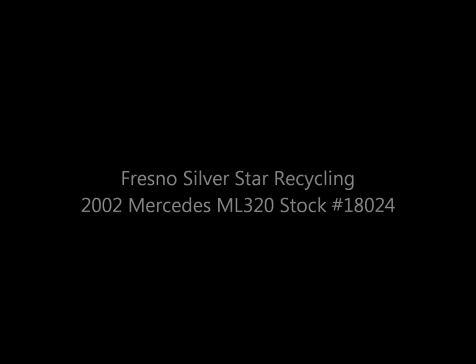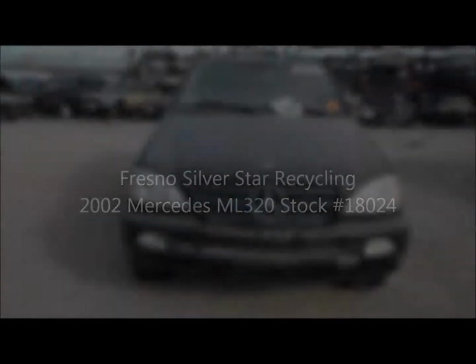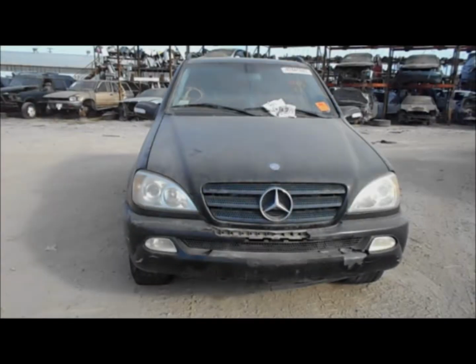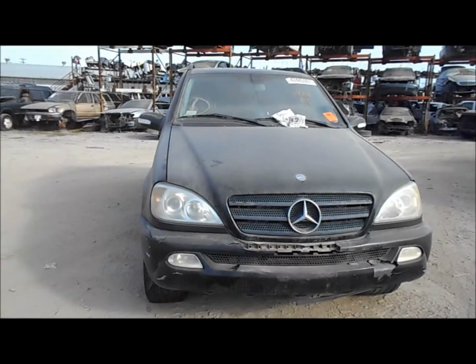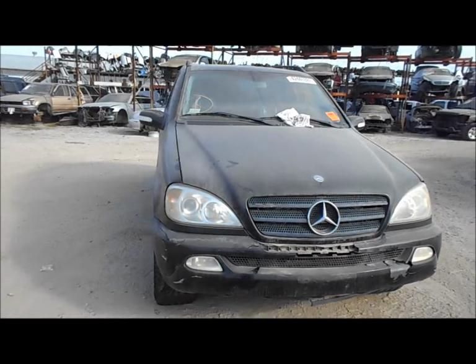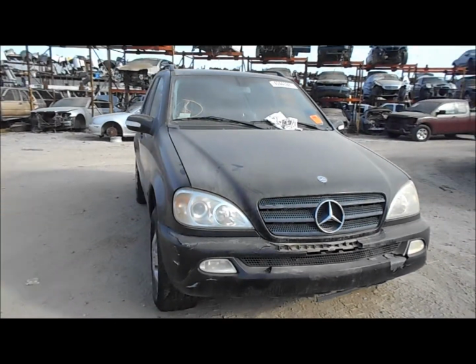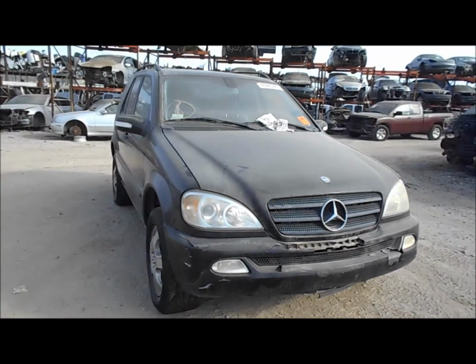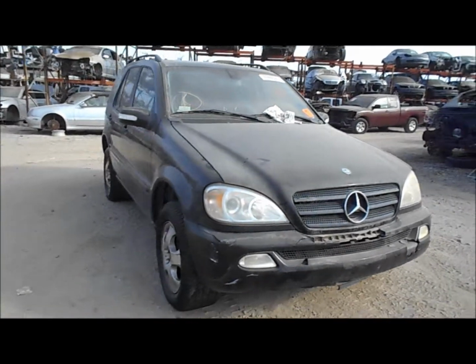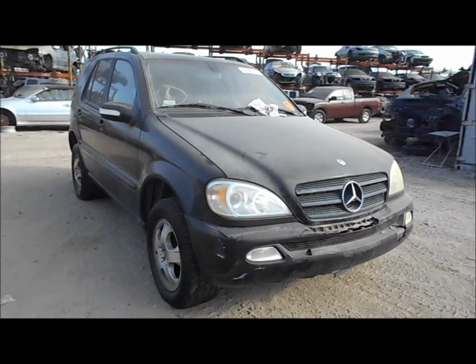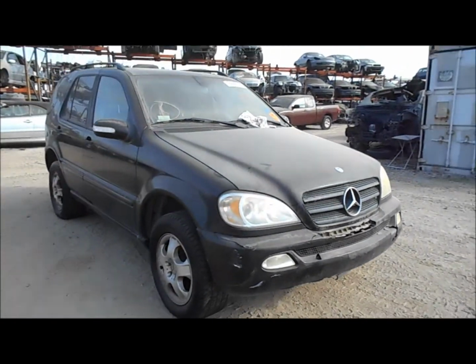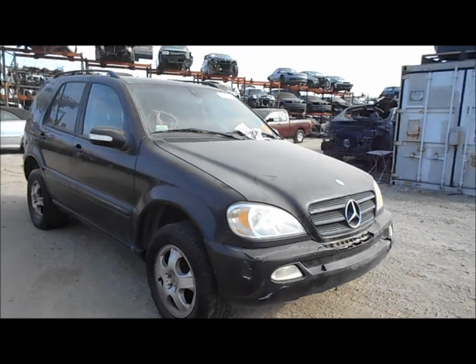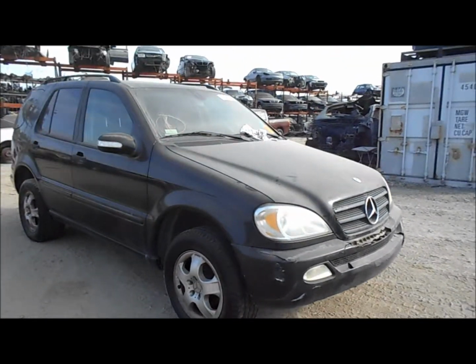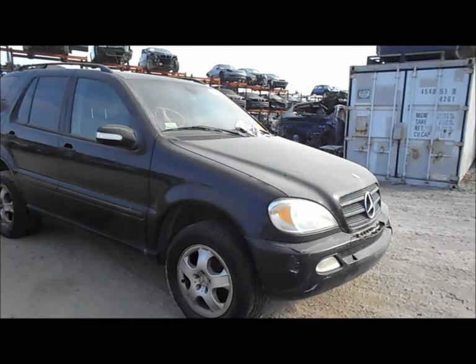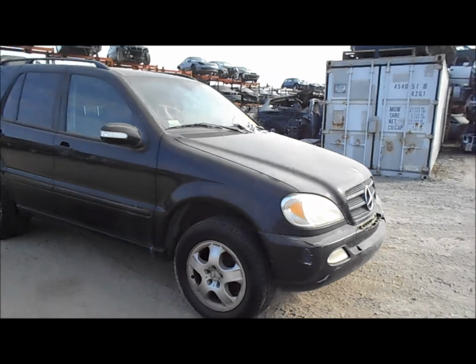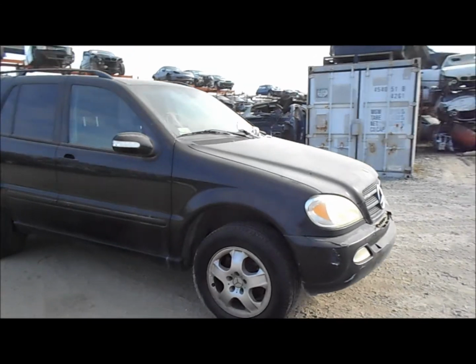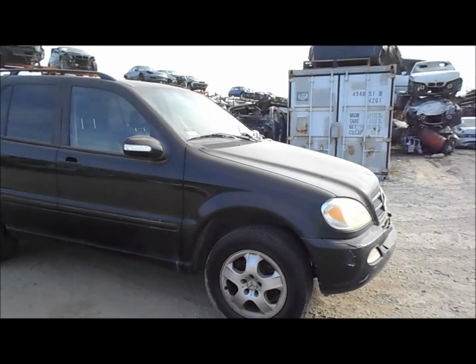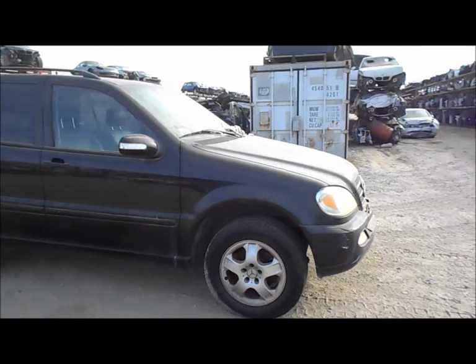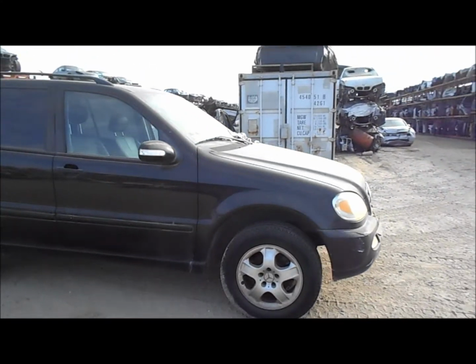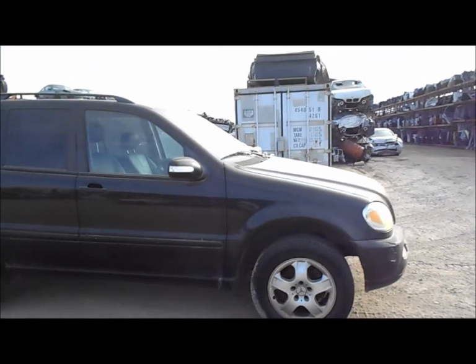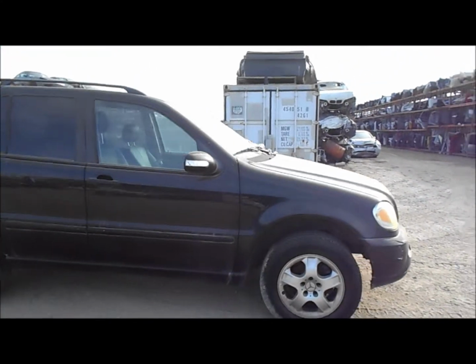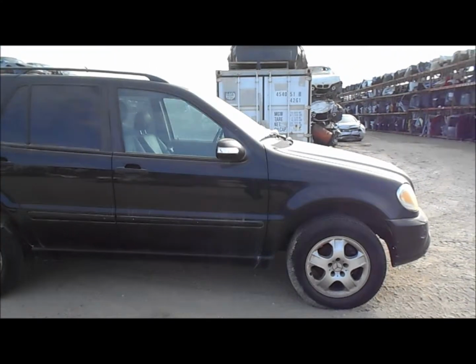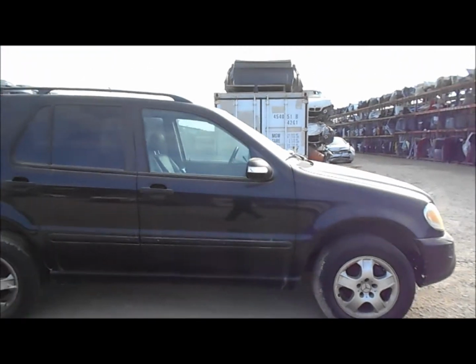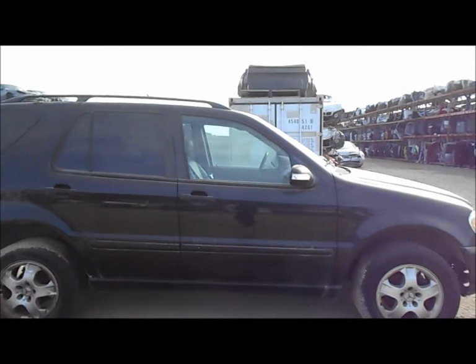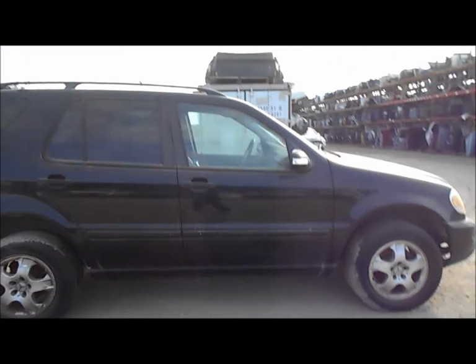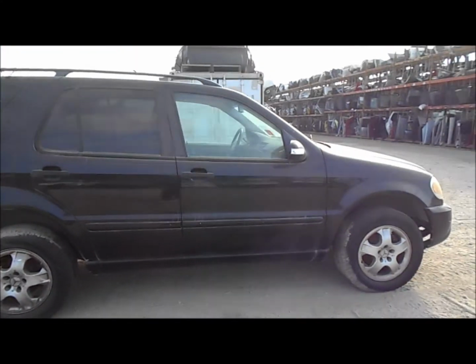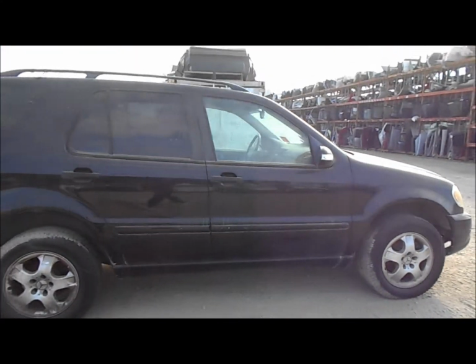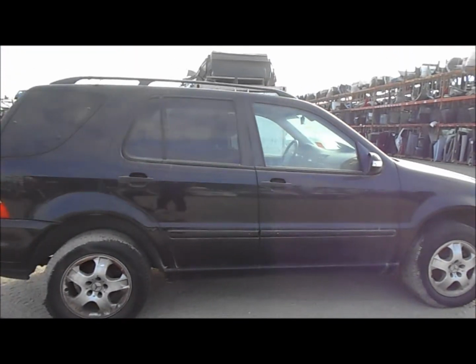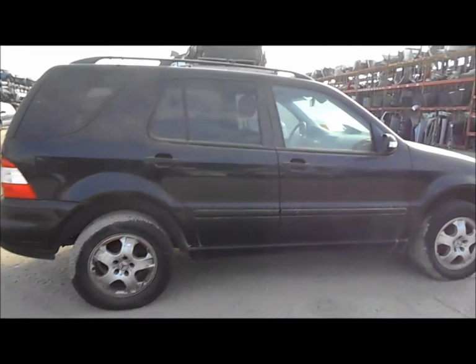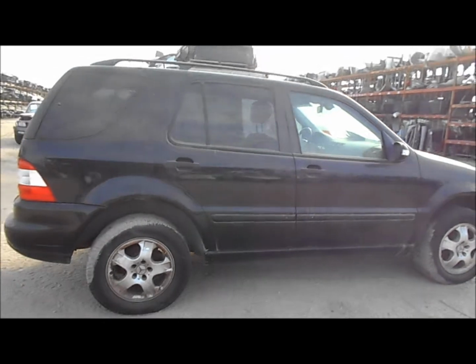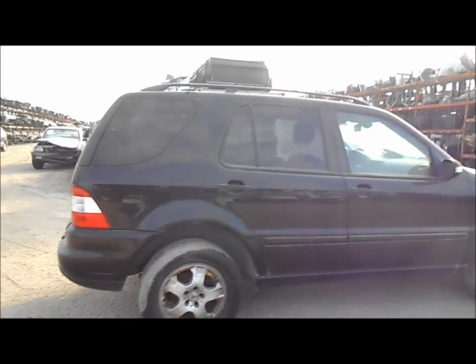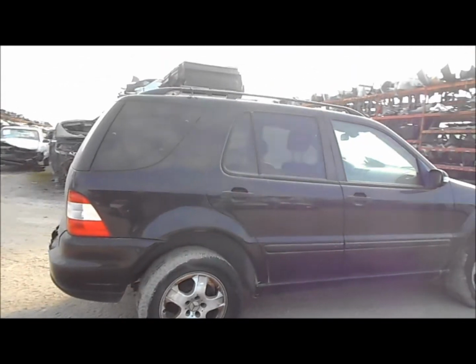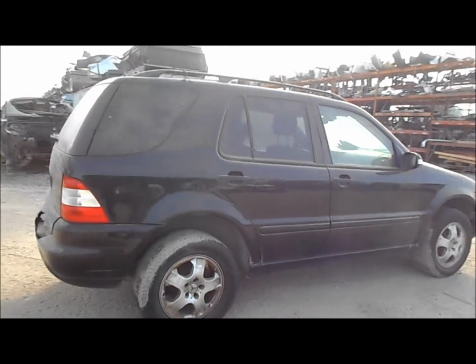Welcome to Fresno Silver Star Recycling. Today we have a 2003 ML320. The front bumper has a lot of damage to it — it's actually broken. The doors are good on the passenger side, as well as the quarter panel.